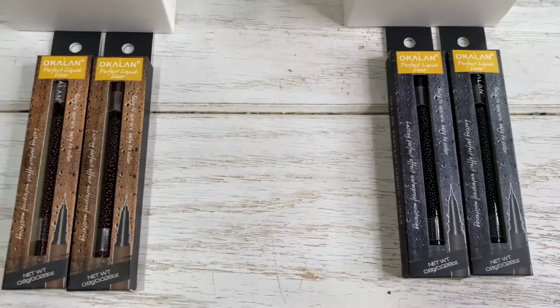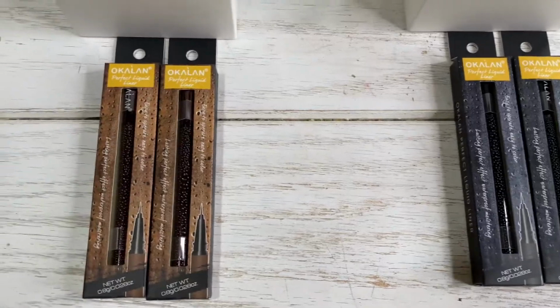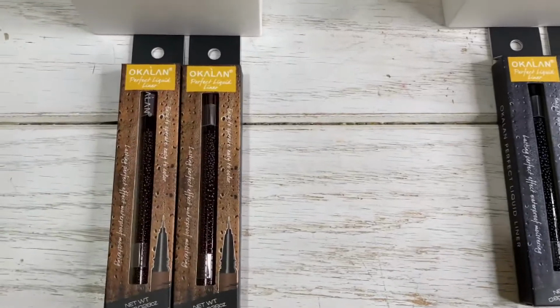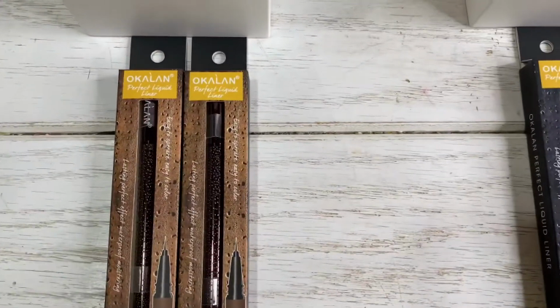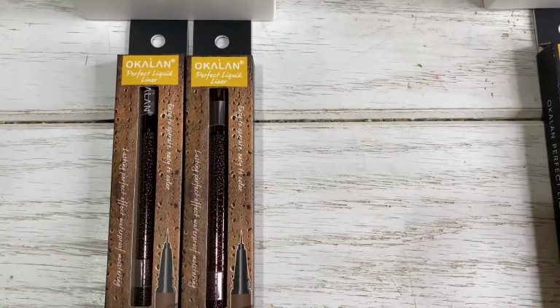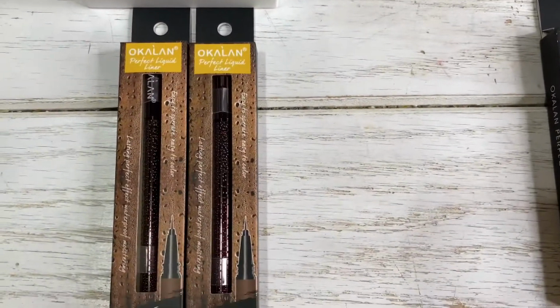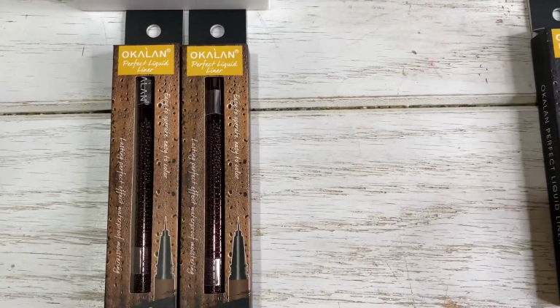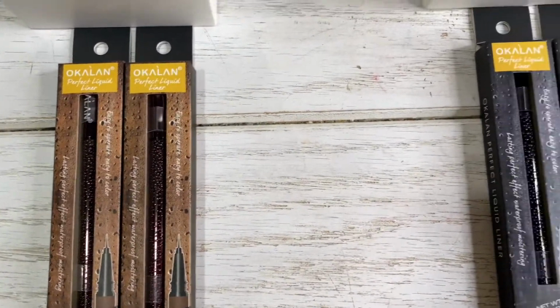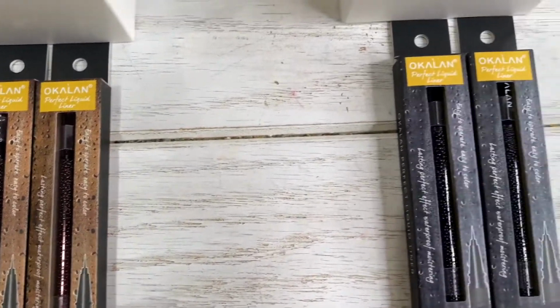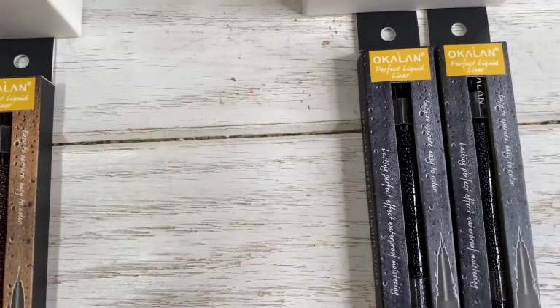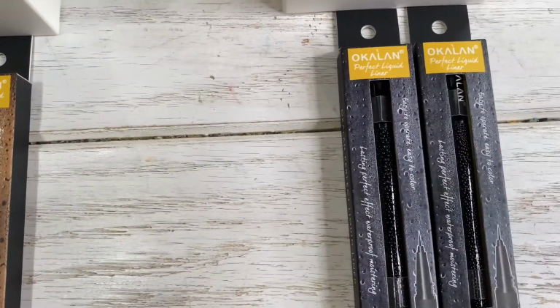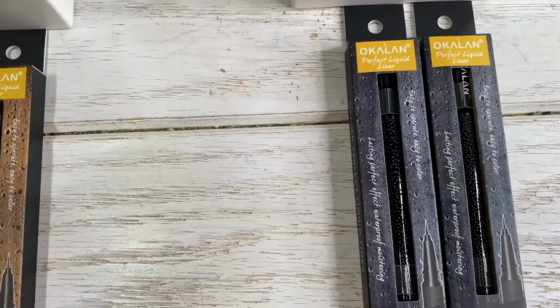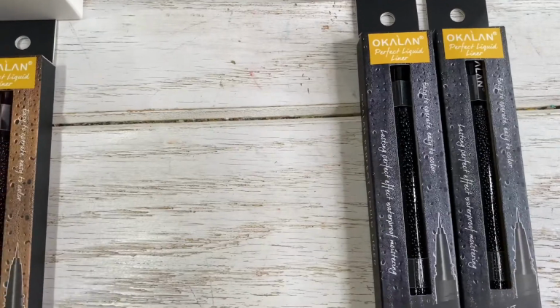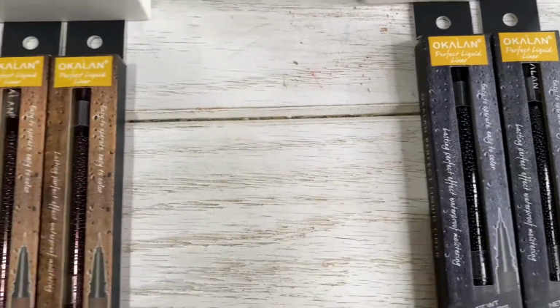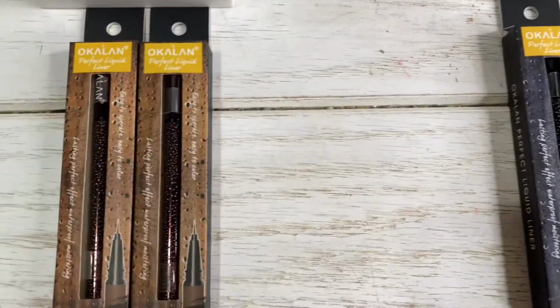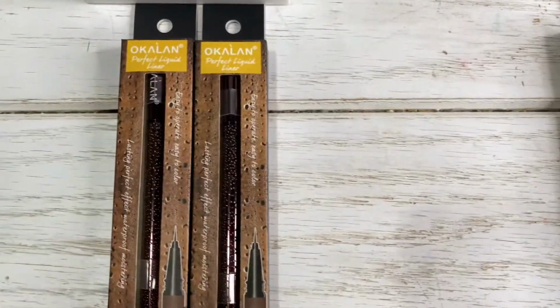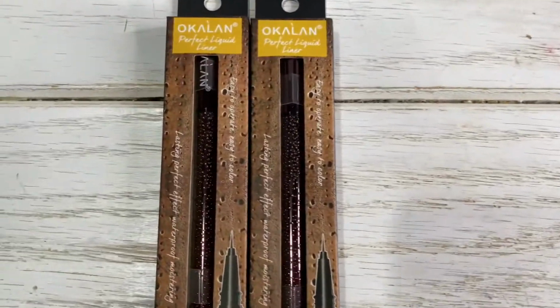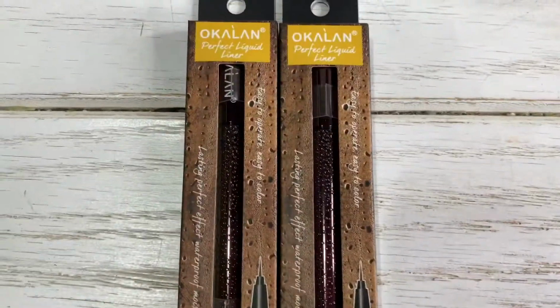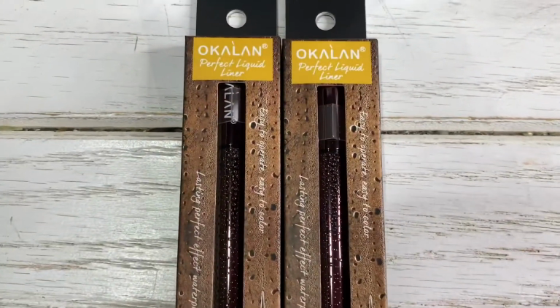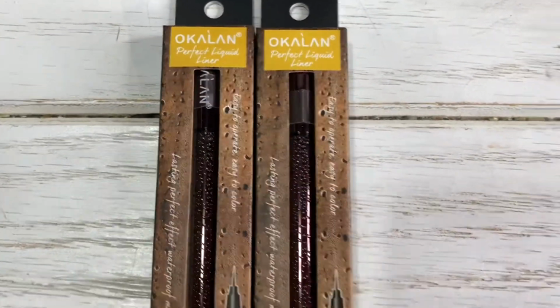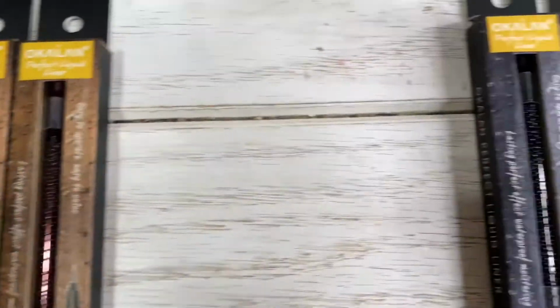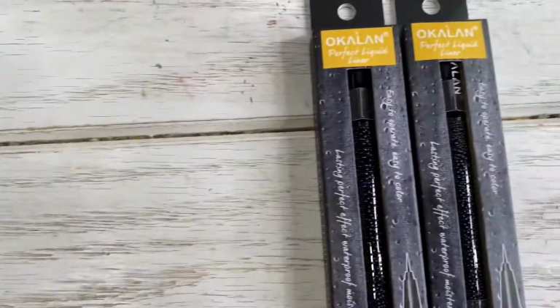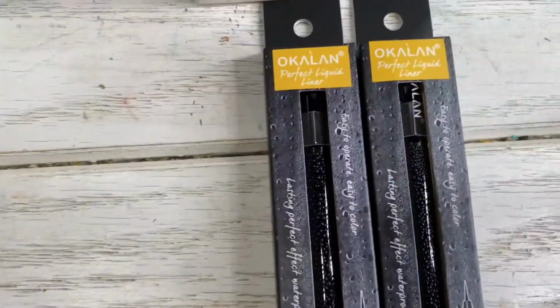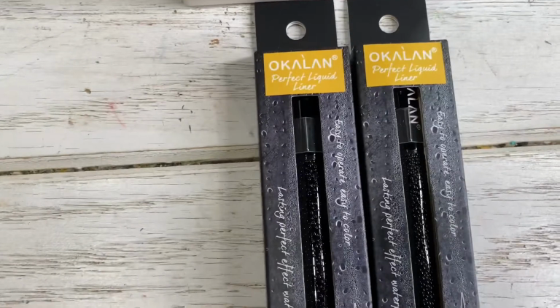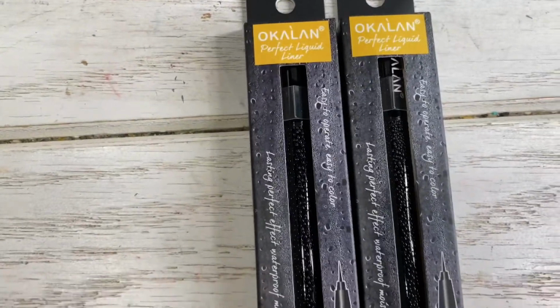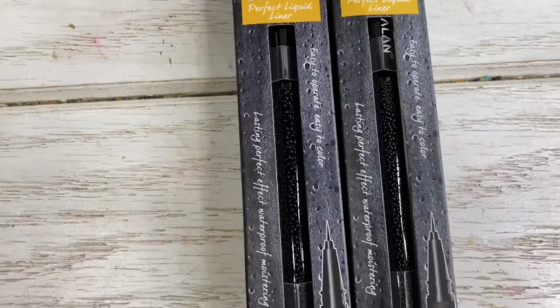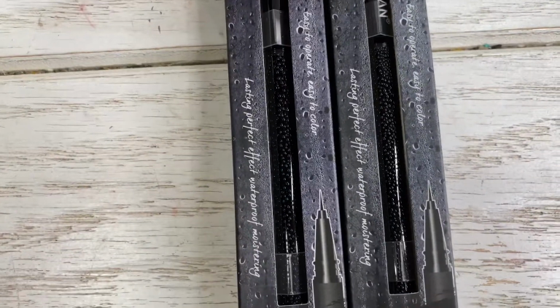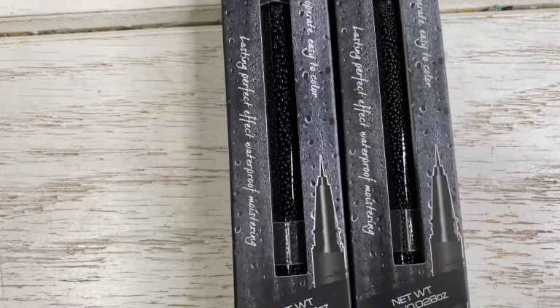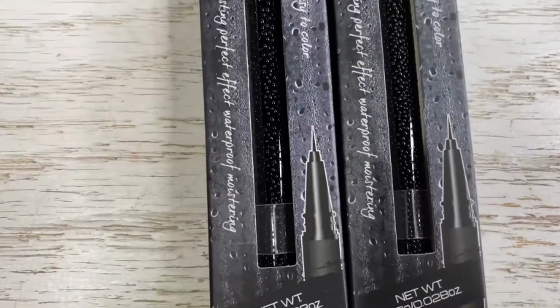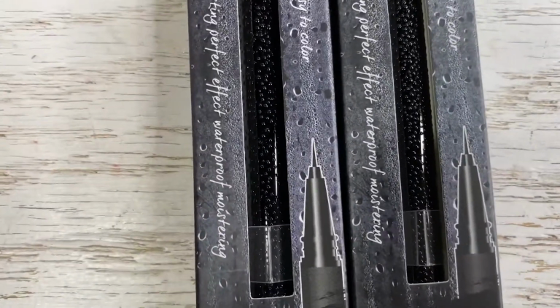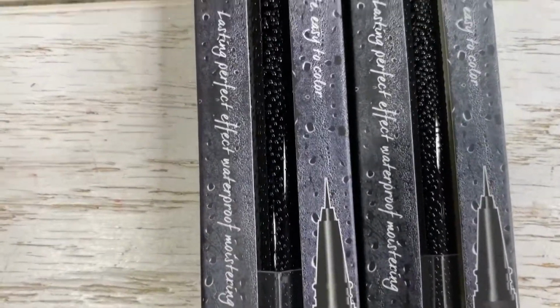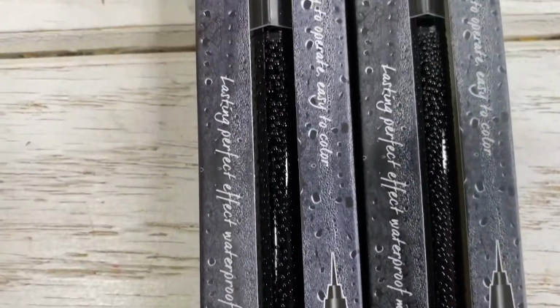Hello, Jose Mico family, welcome again to our channel. Thank you for being here with us again. Today I'm going to show you this new product that we just got from Occalant Cosmetics — it's a new eyeliner, and you have two different shades.